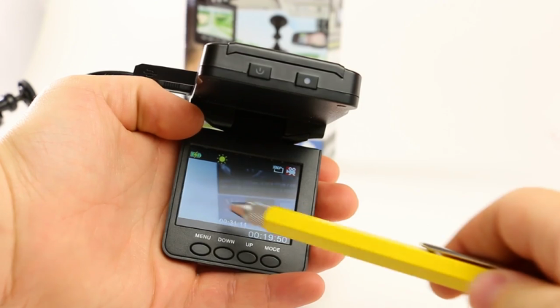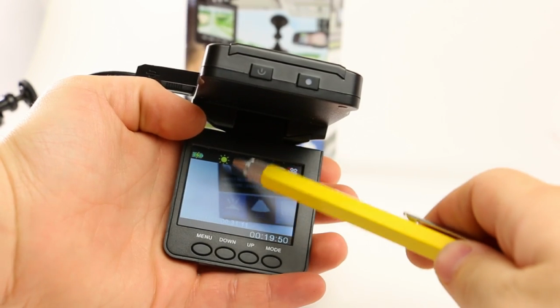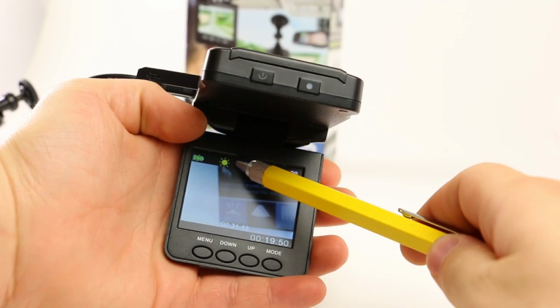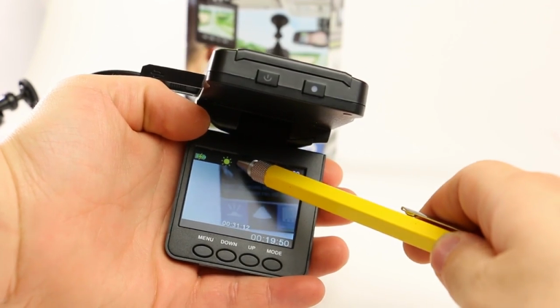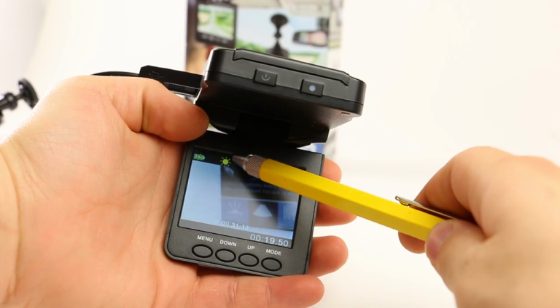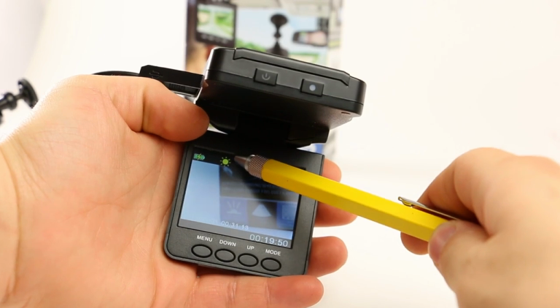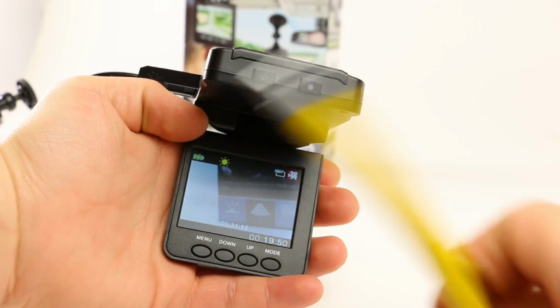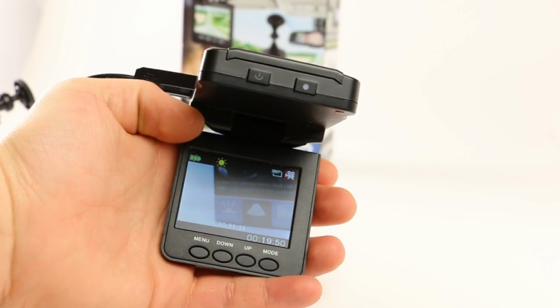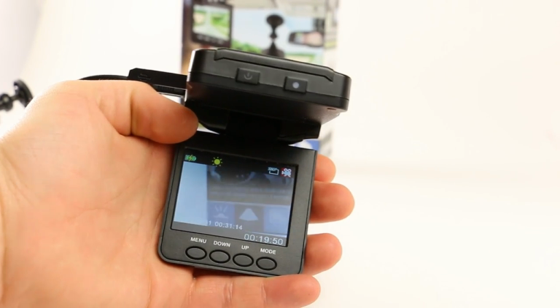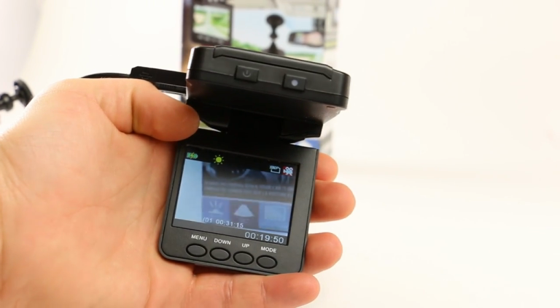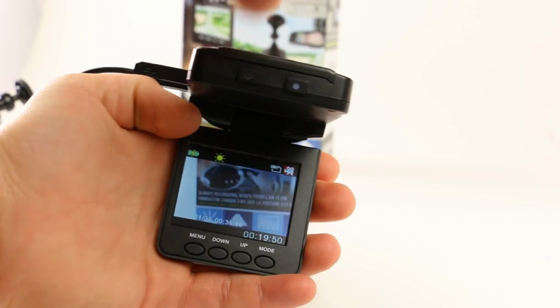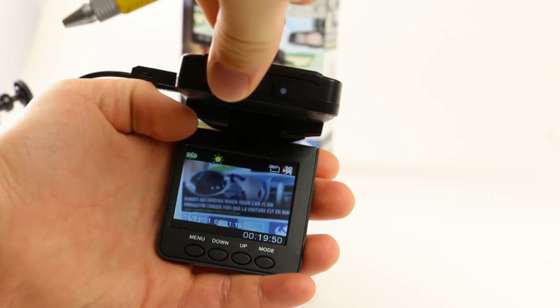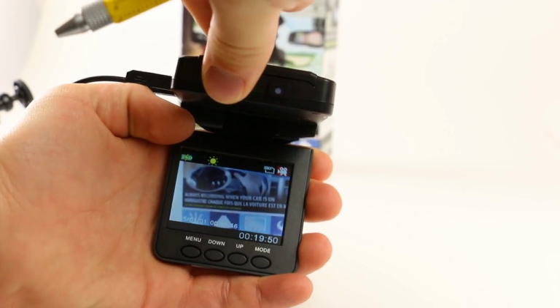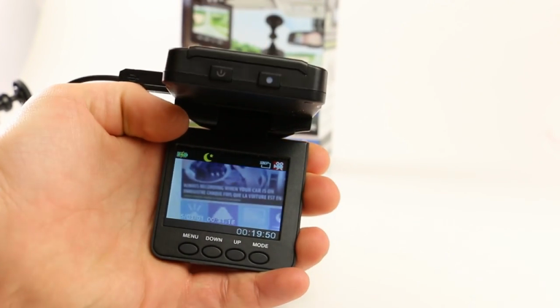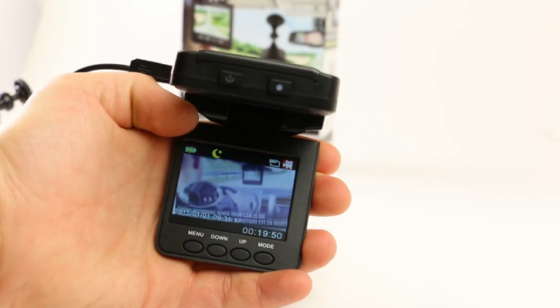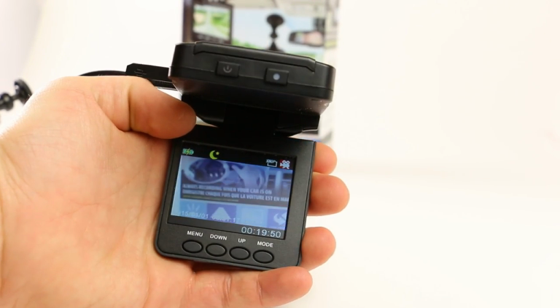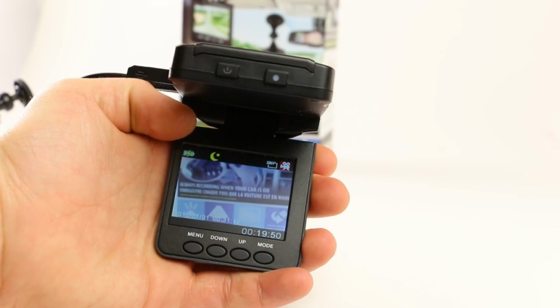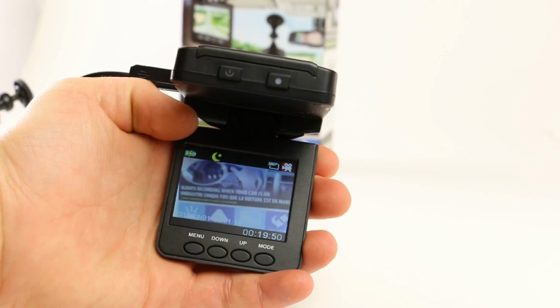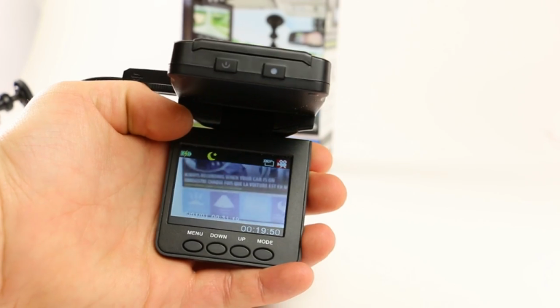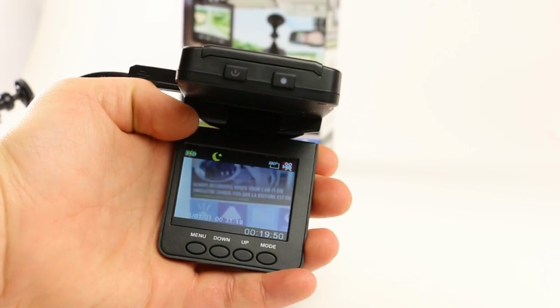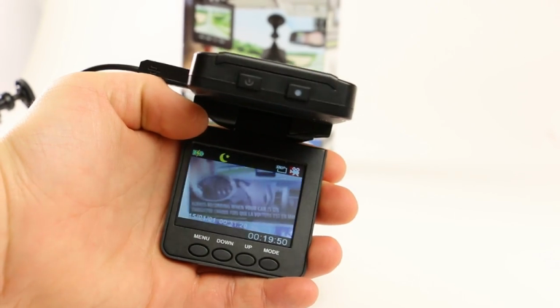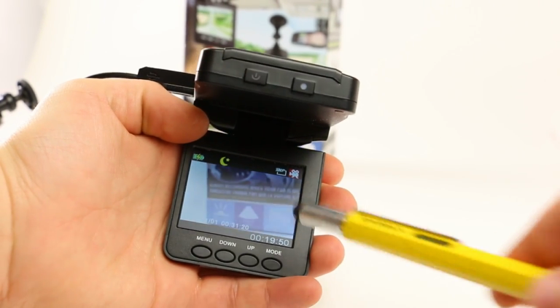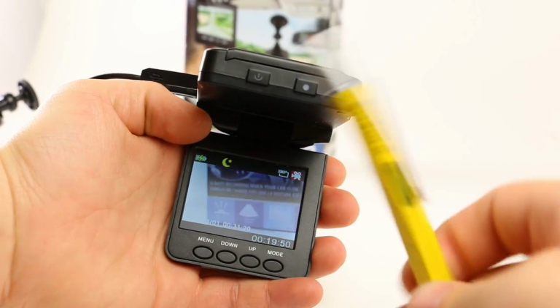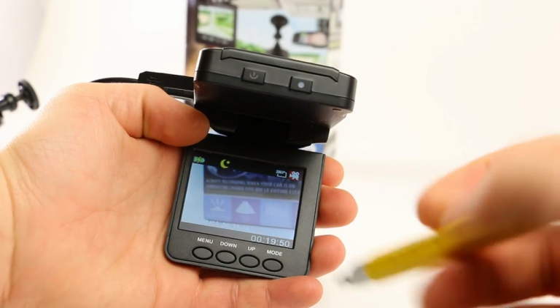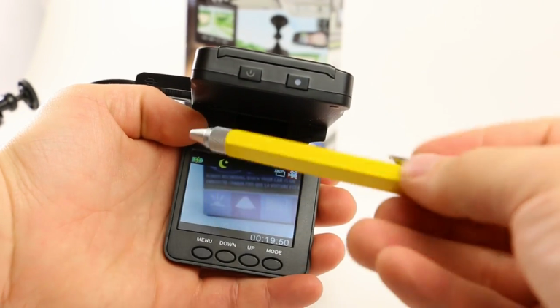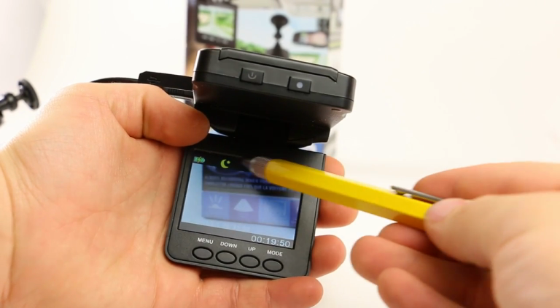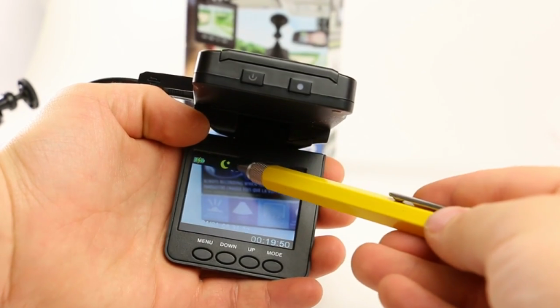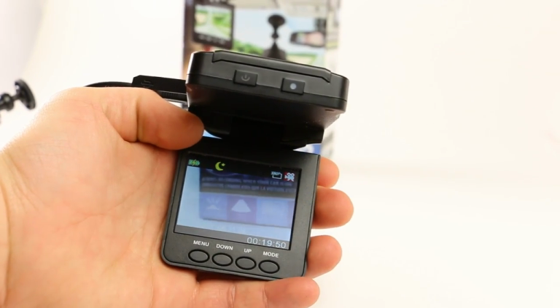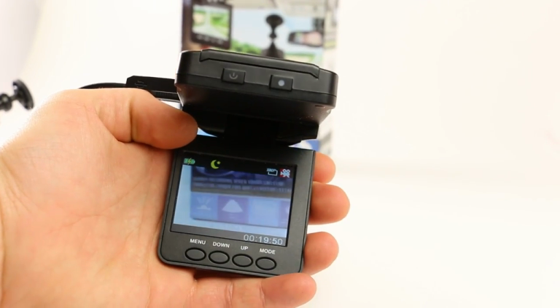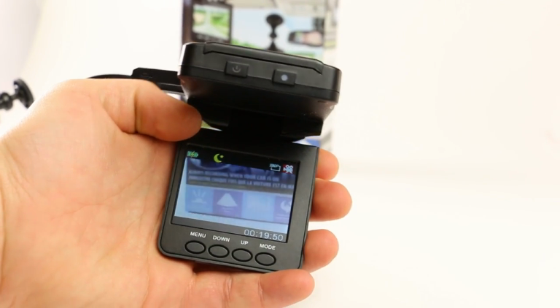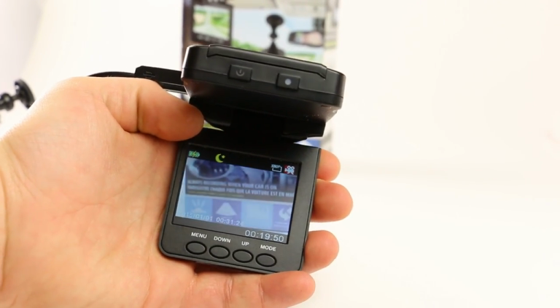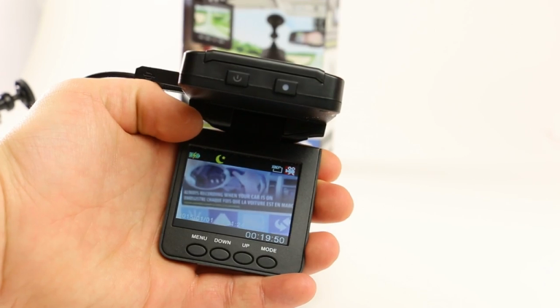To switch from daylight to night vision, quick press on the power button once. Now you're in night mode. Night mode allows you to see things a little bit more clearly at night.